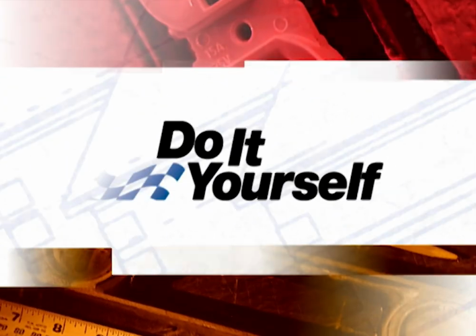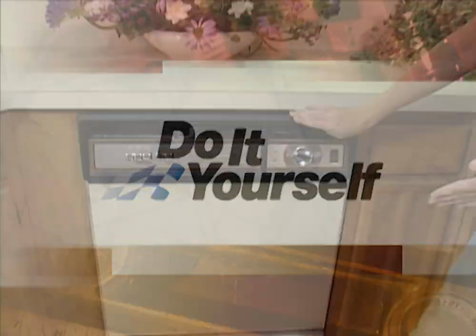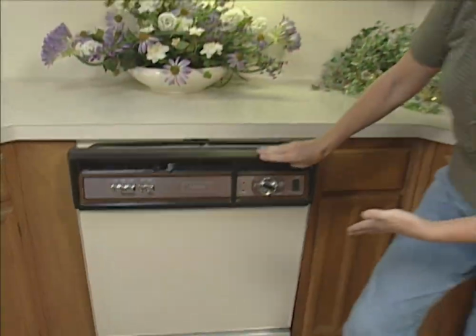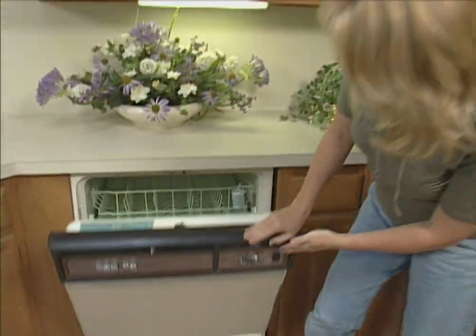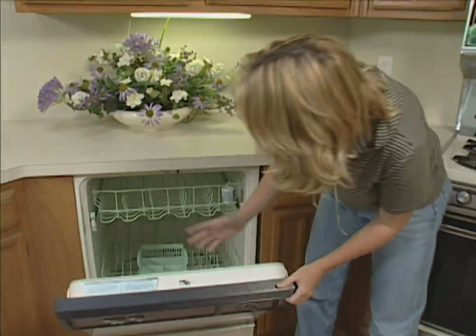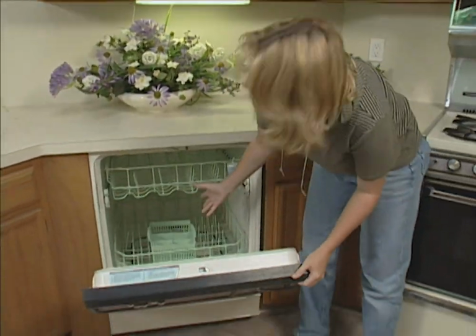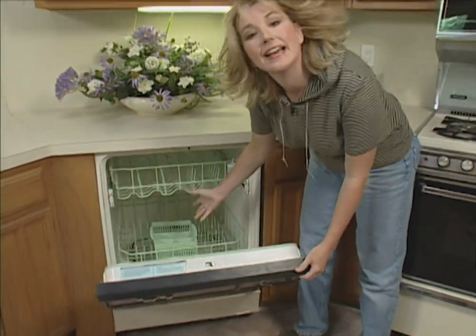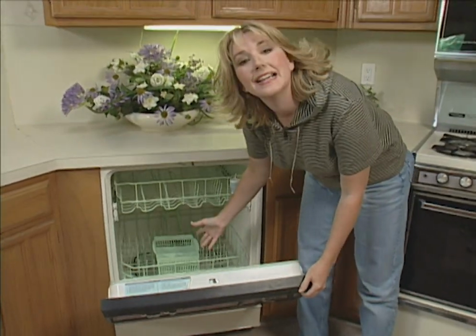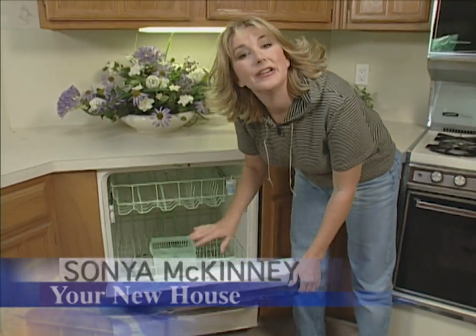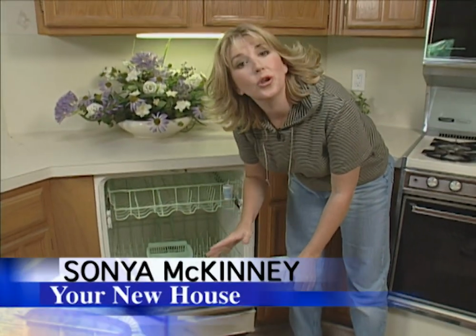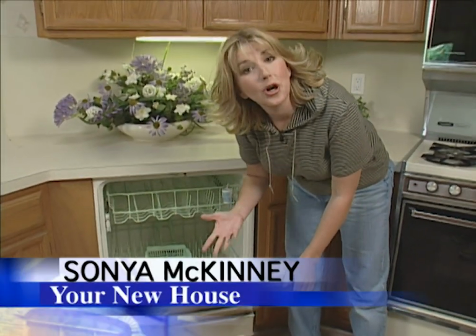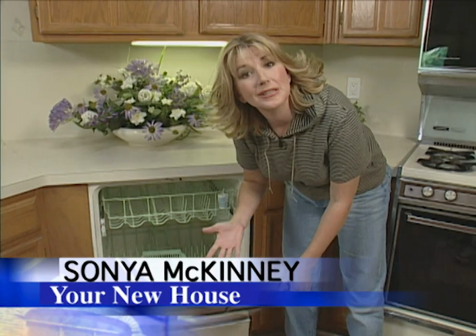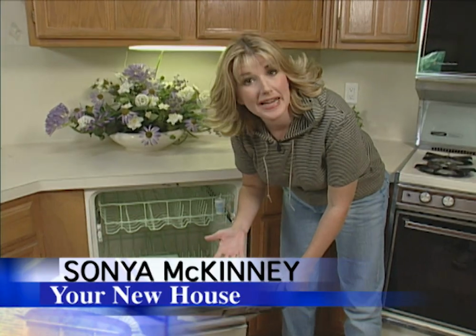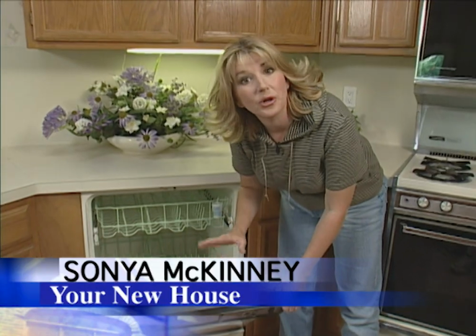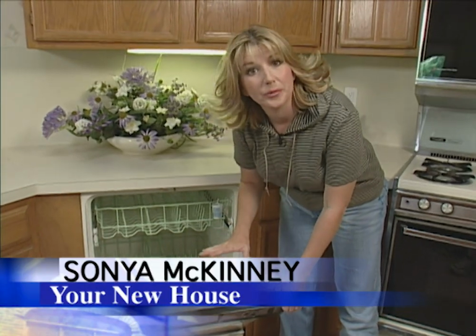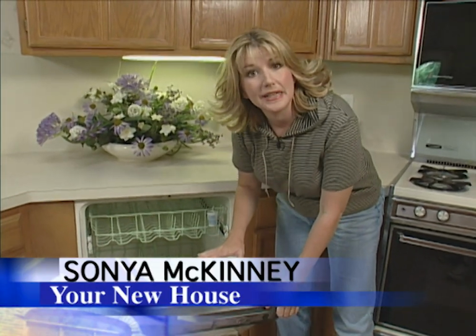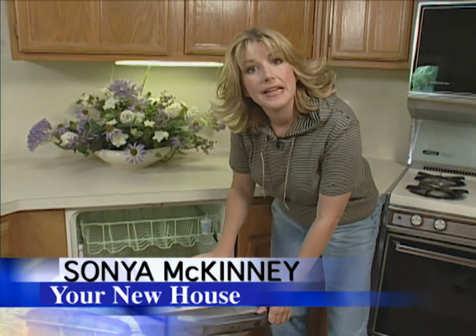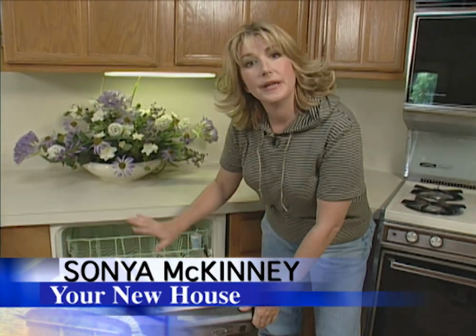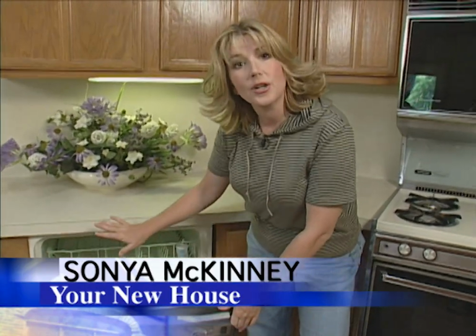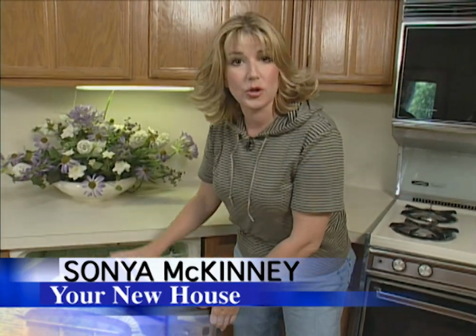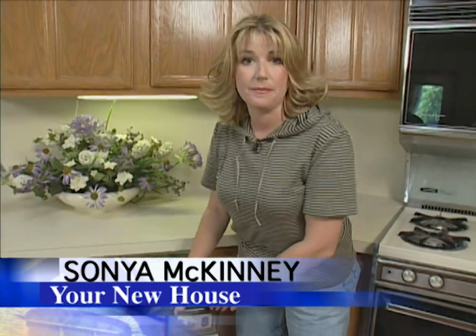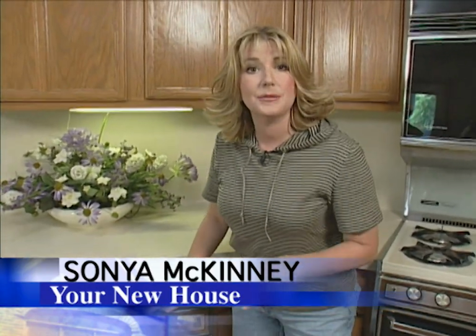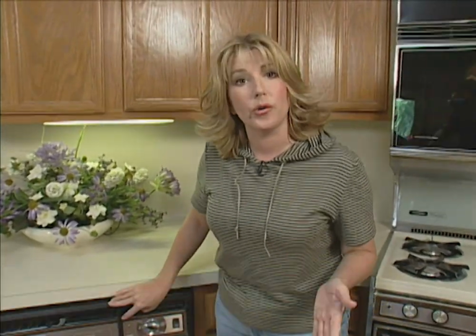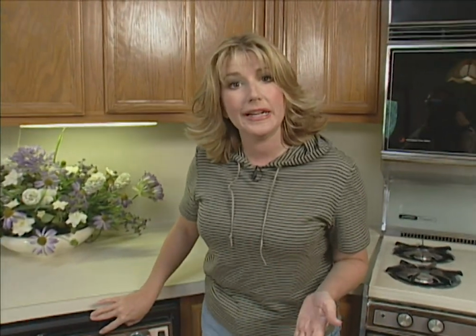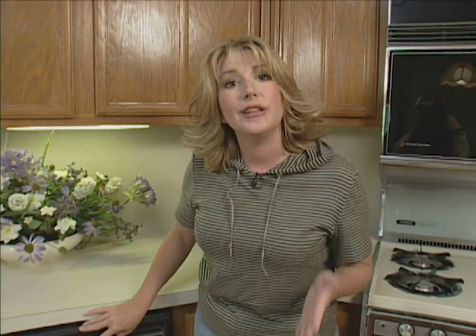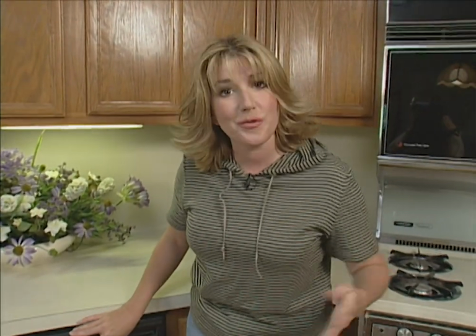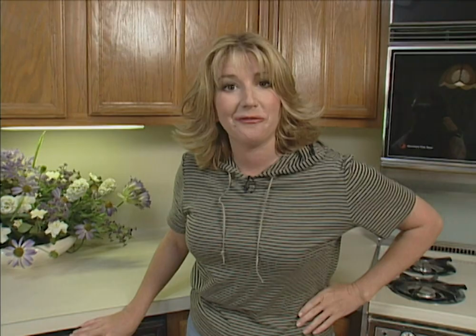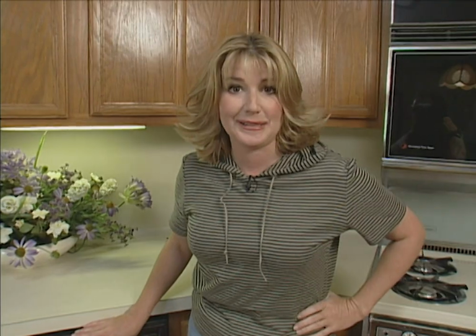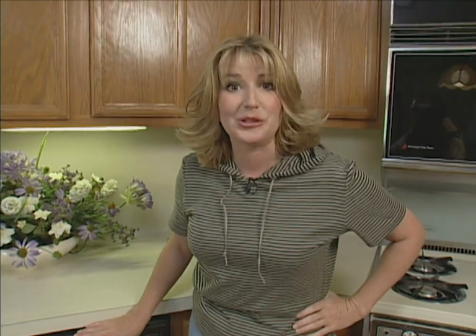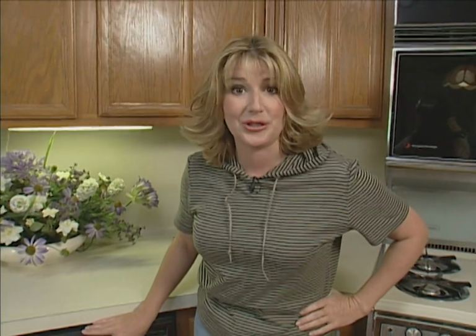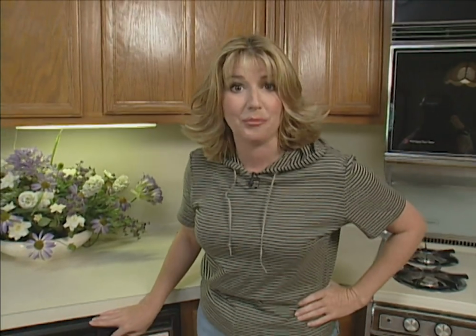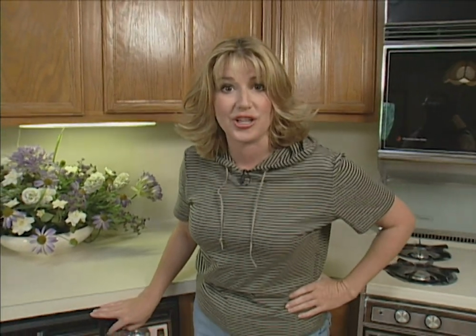This dishwasher has seen its better days. It no longer works, so today we're going to replace it. Because all of the hoses and pipes are already here, this should be a fairly simple do-it-yourself project.